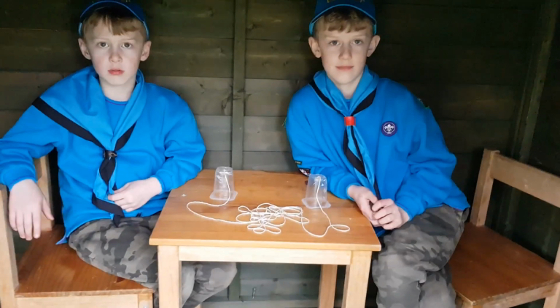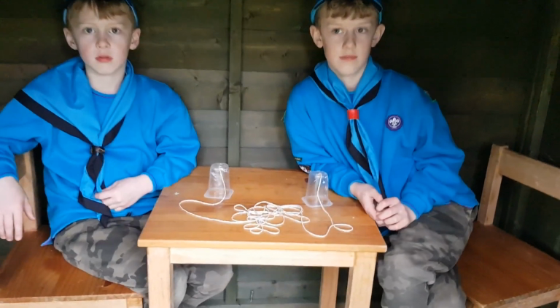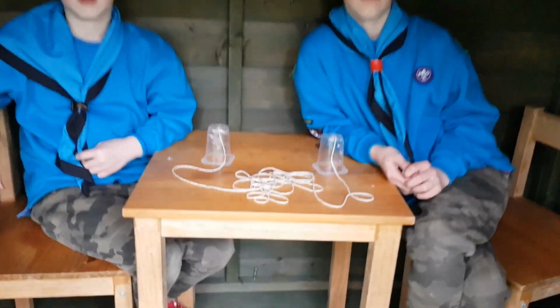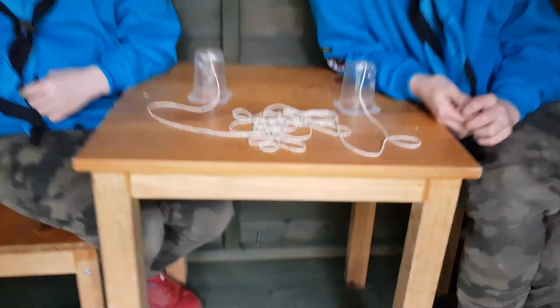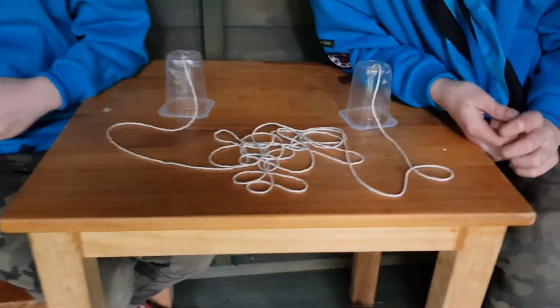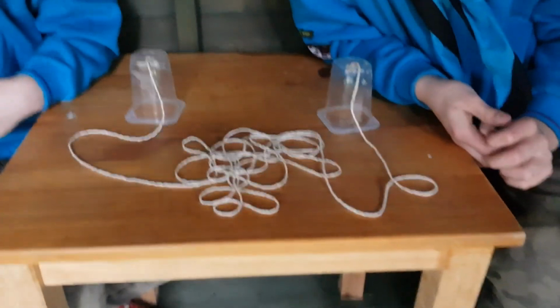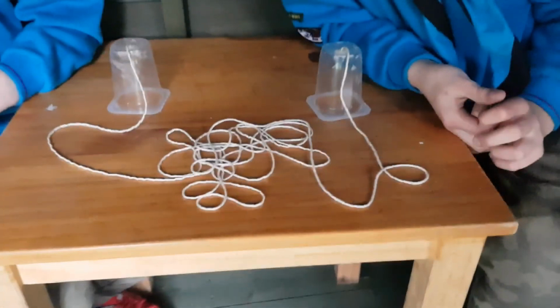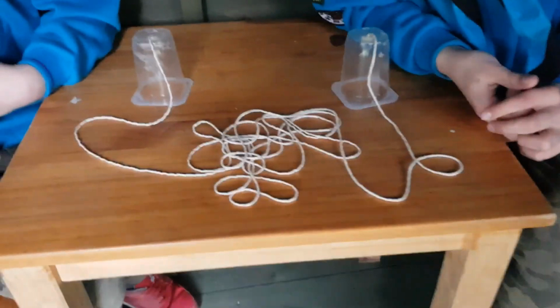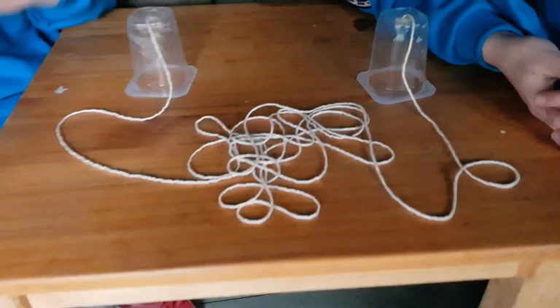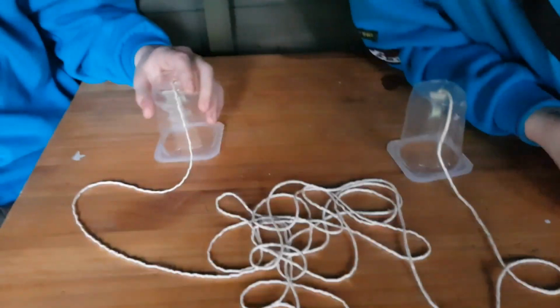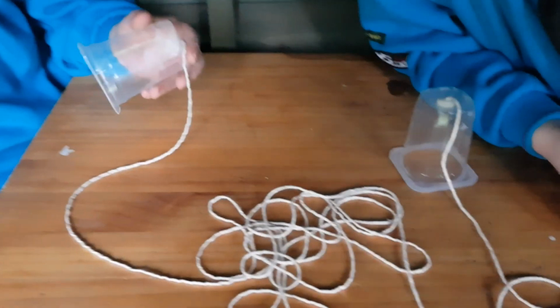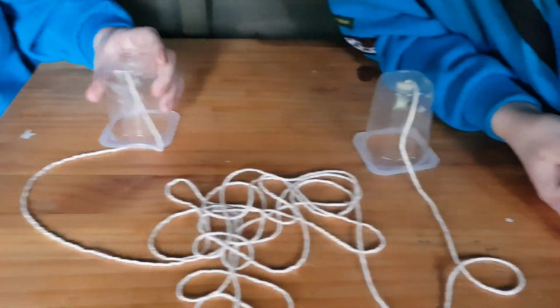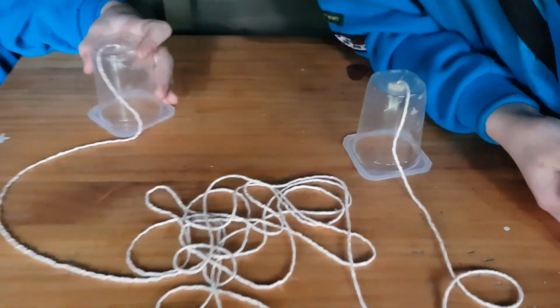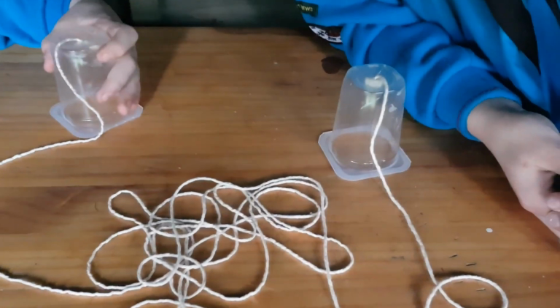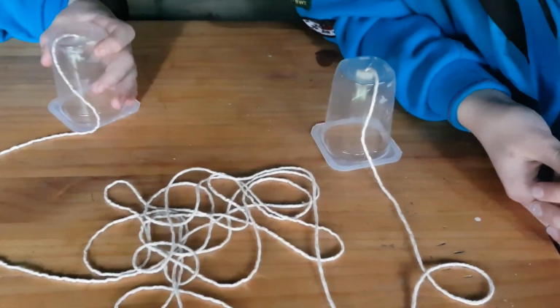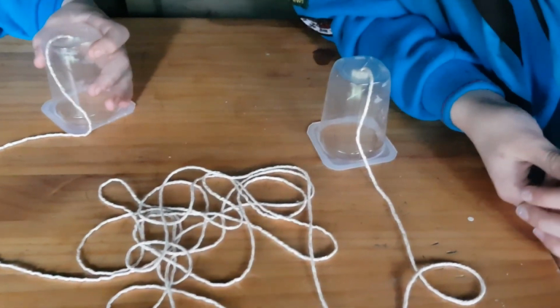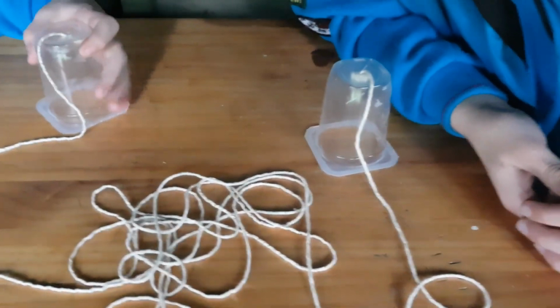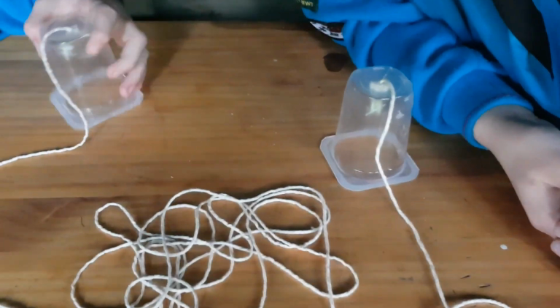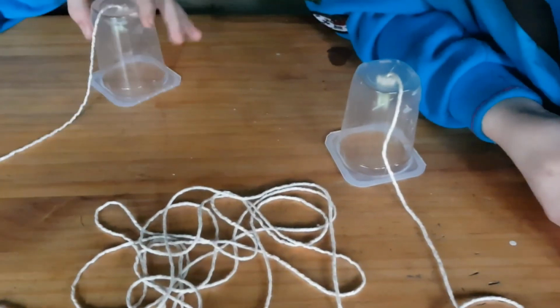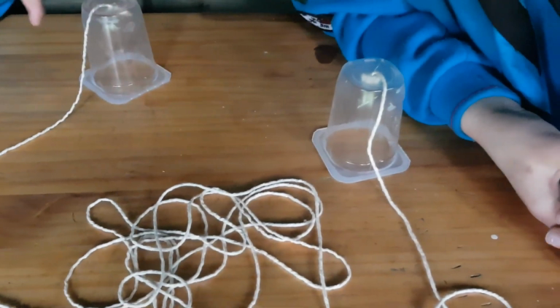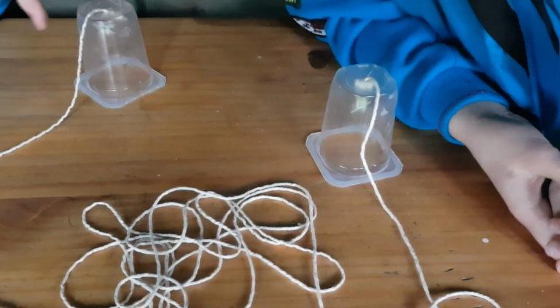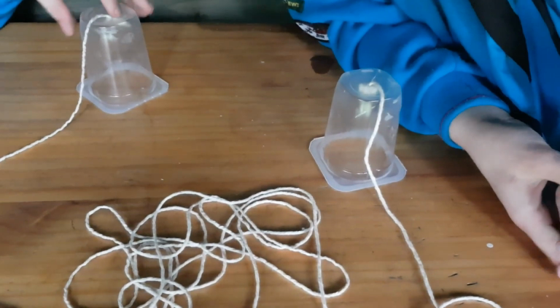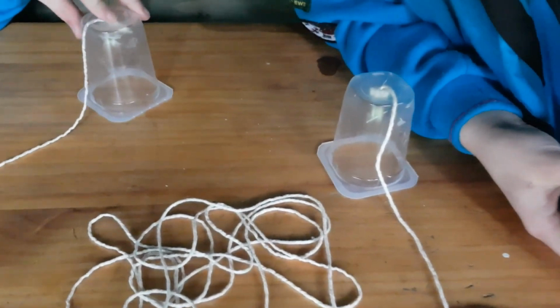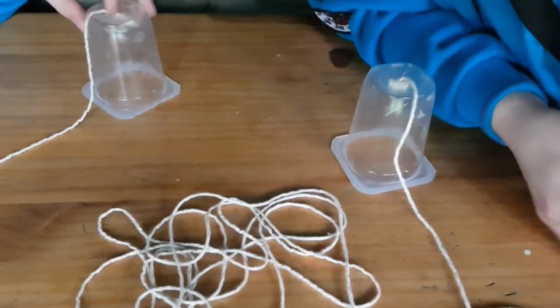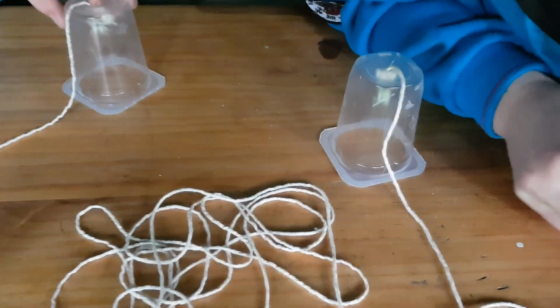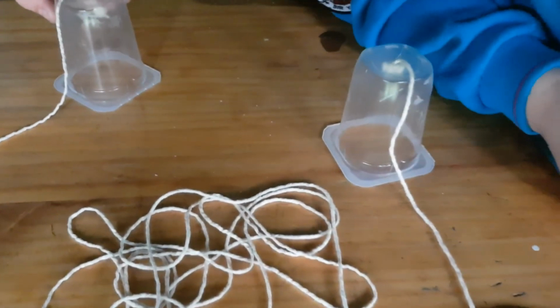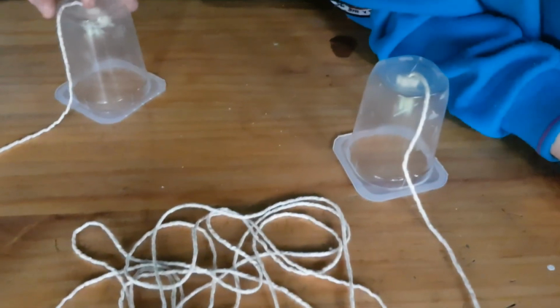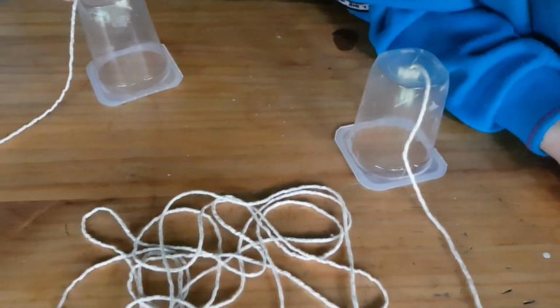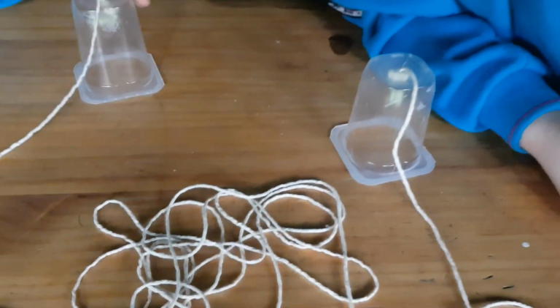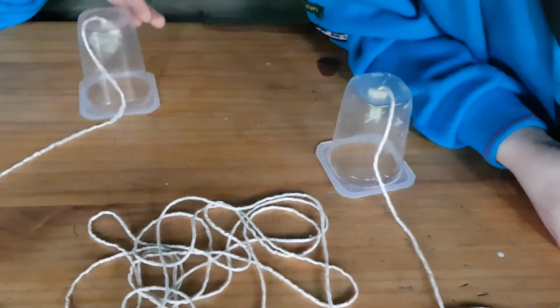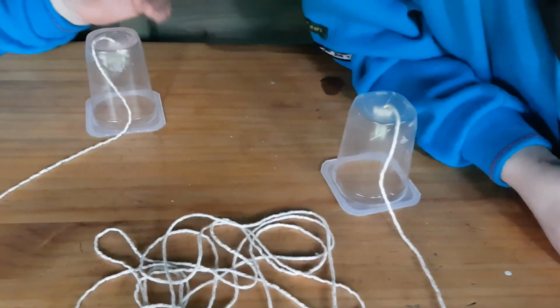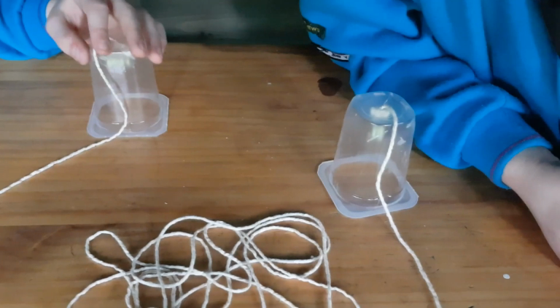Okay so here we are, we've made our yogurt pot walkie-talkies. Now the one thing I didn't mention before is when you're using scissors, especially on things like this, always make sure you ask for somebody's help — ask for the help of an adult, because it was quite tricky poking the holes in these yogurt pots.